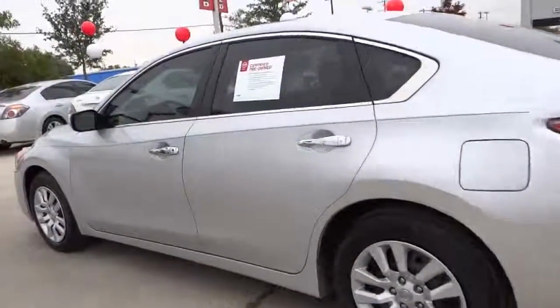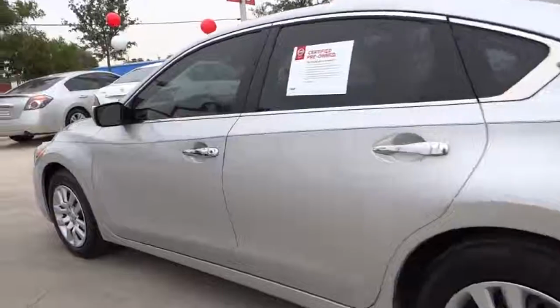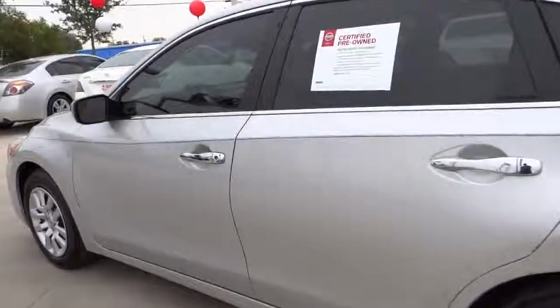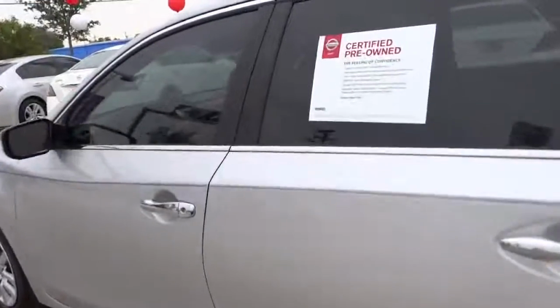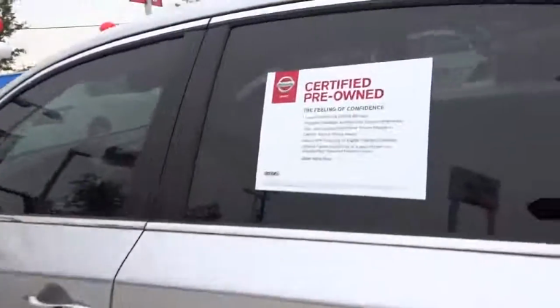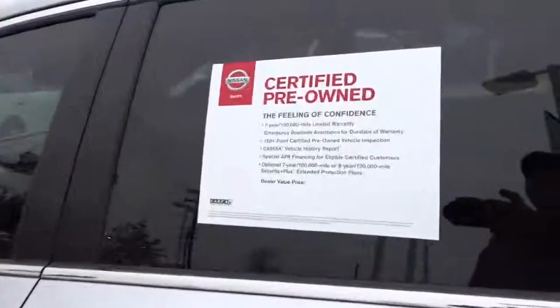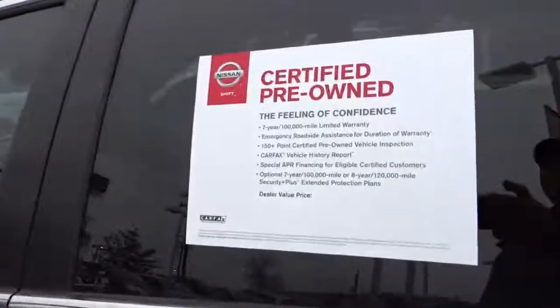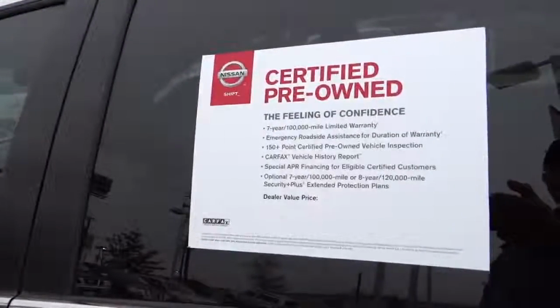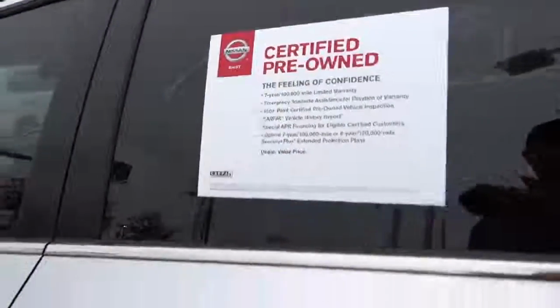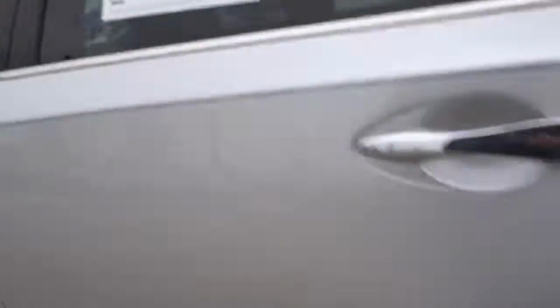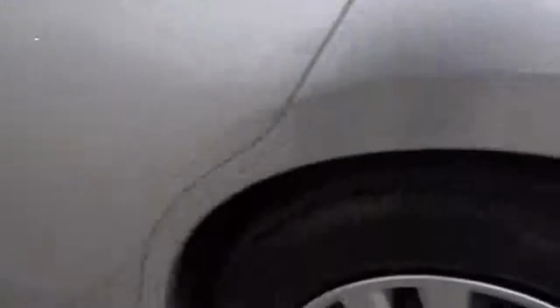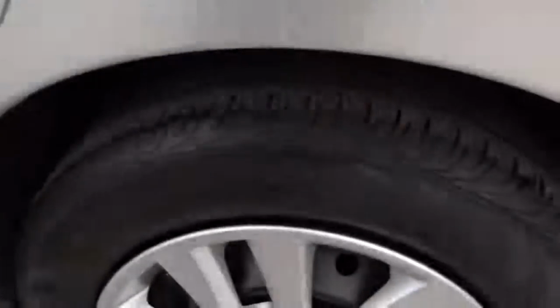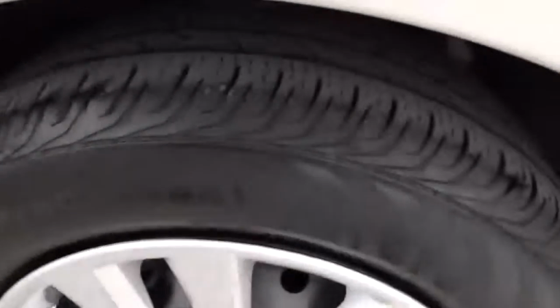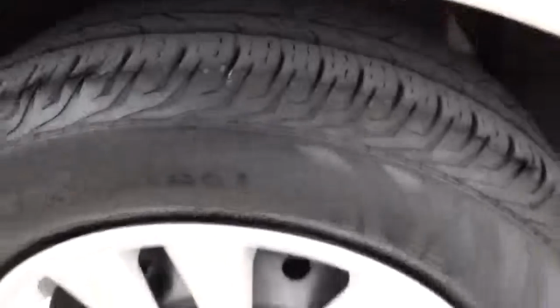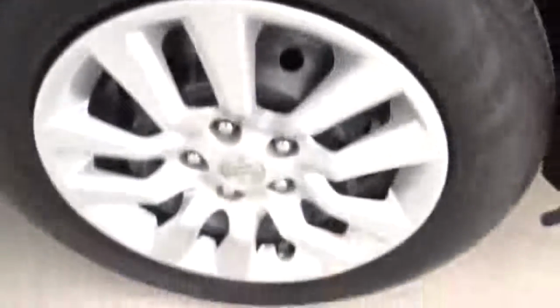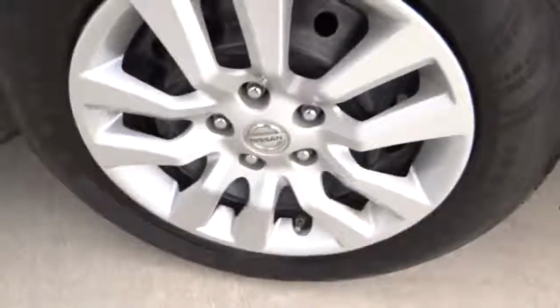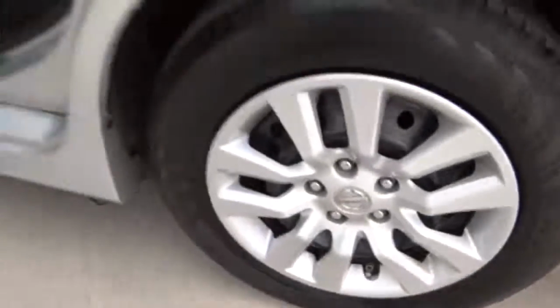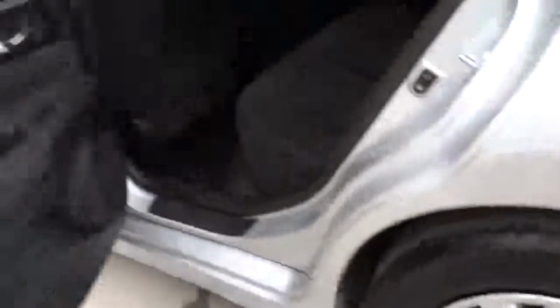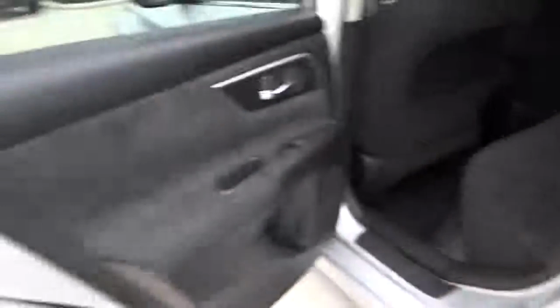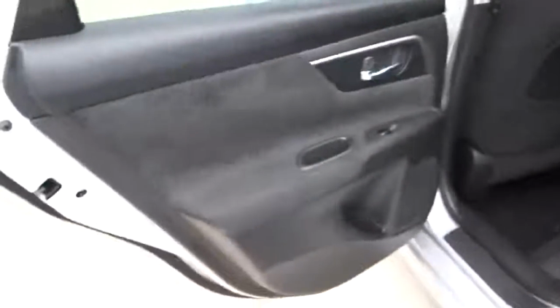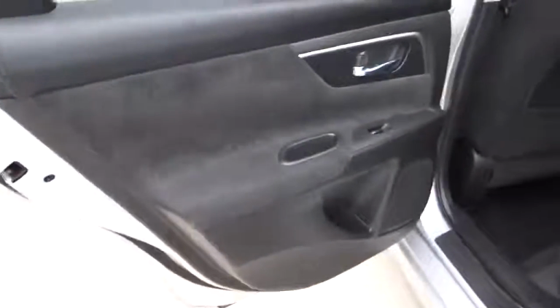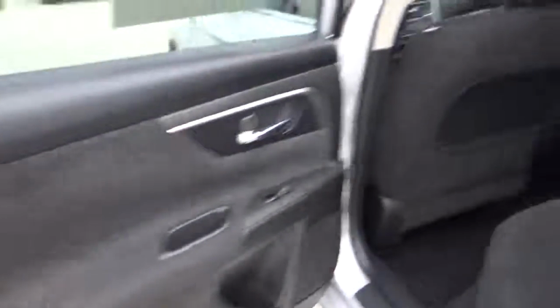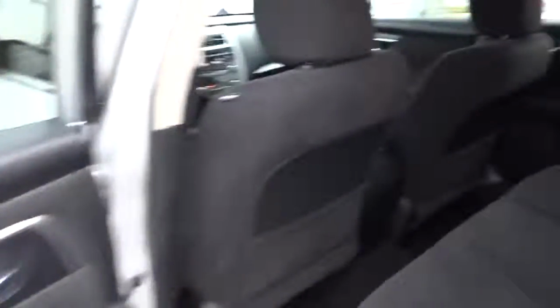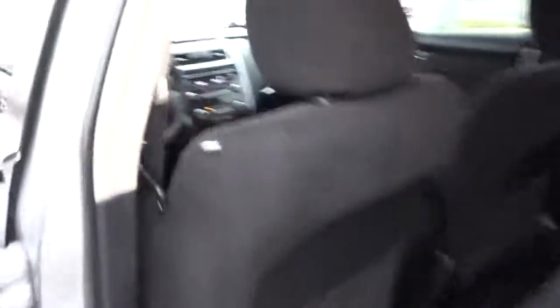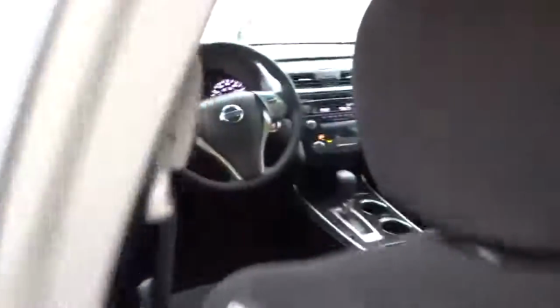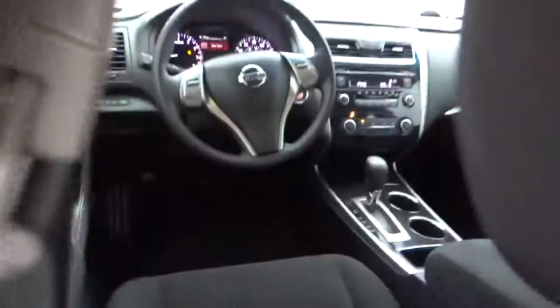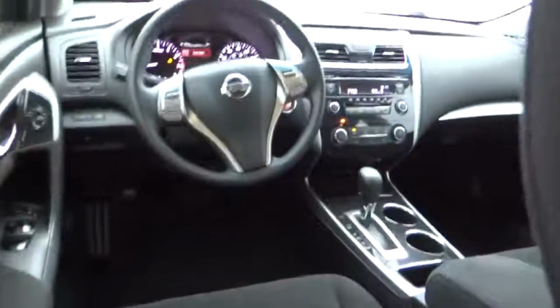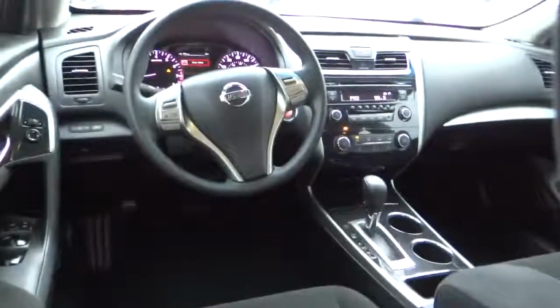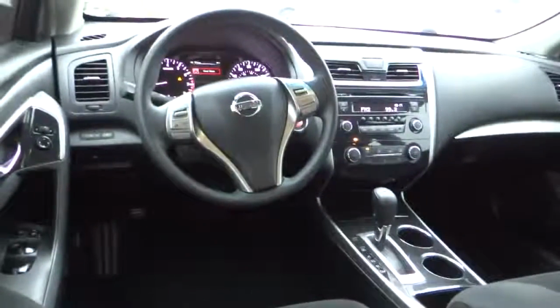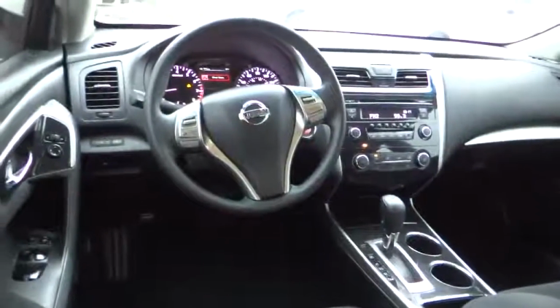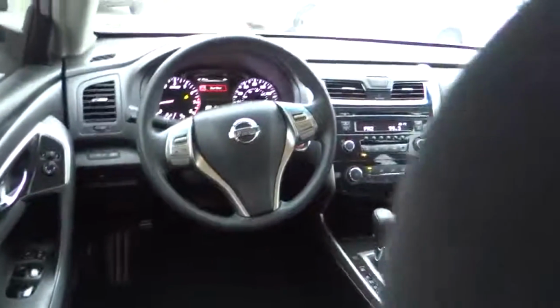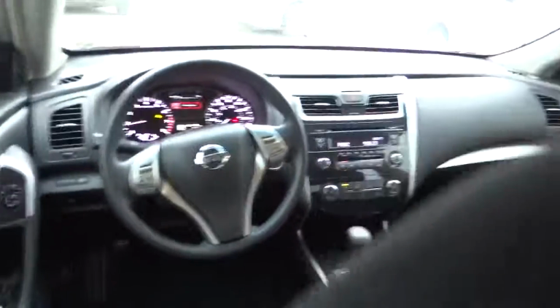Stability control, traction control, Bluetooth, FWD, passenger airbag, remote power door locks, trip computer, tachometer, speed proportional power steering, heads-up display, privacy glass.